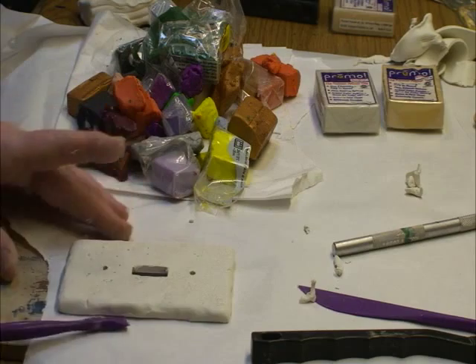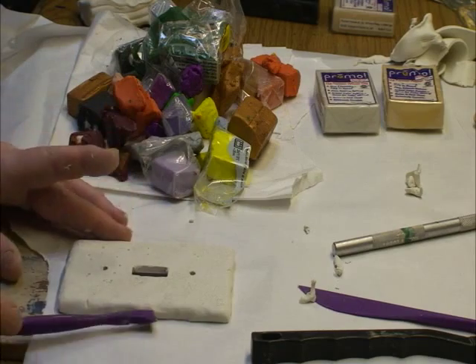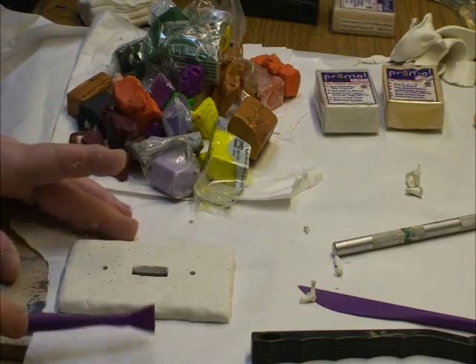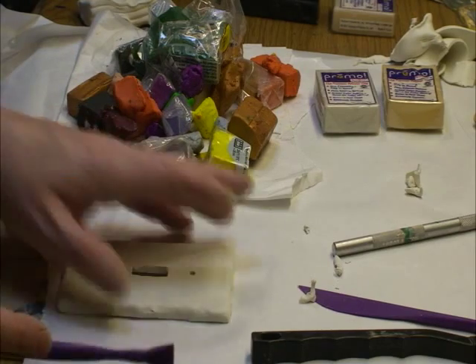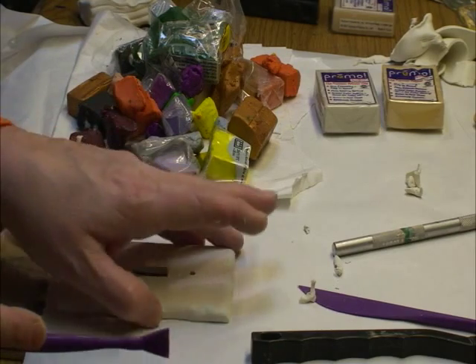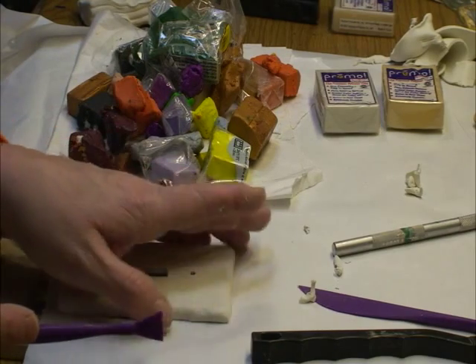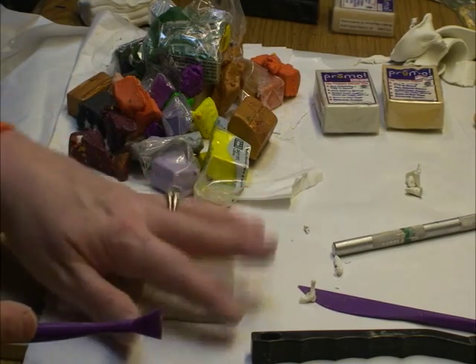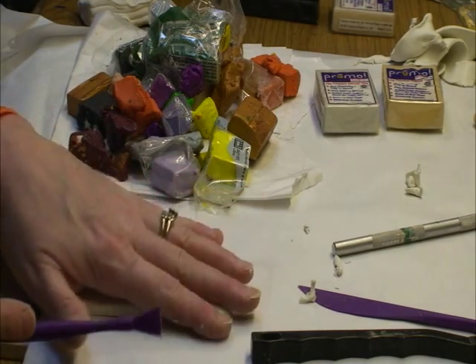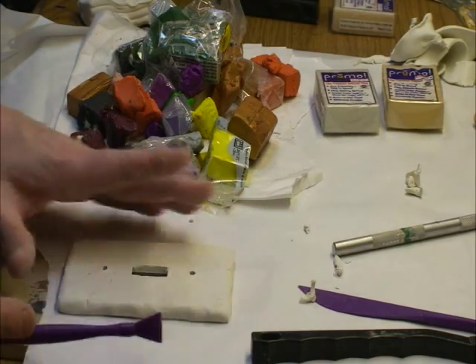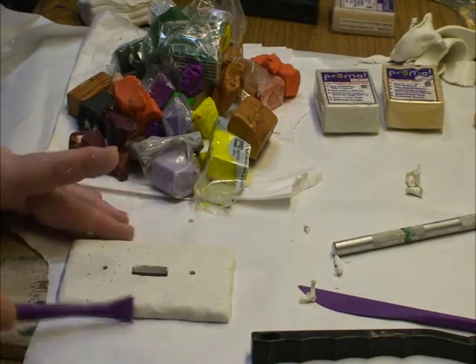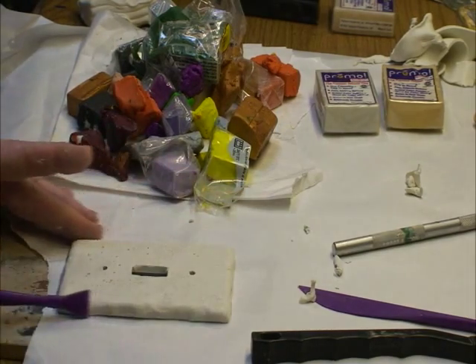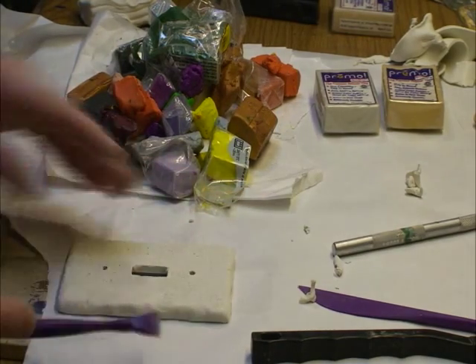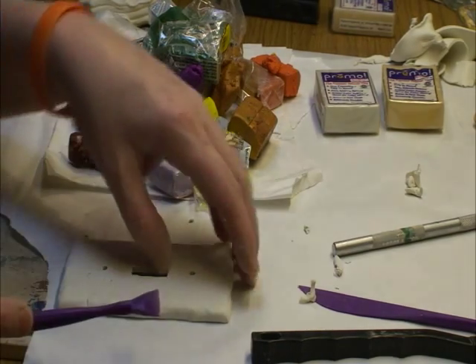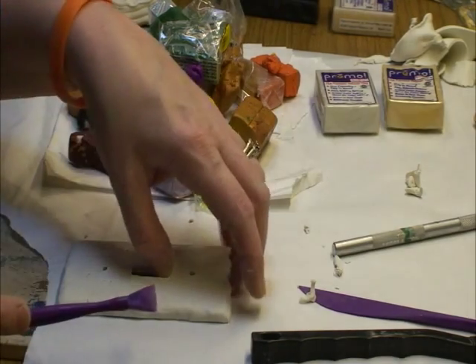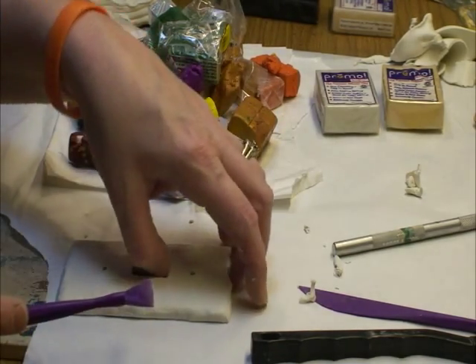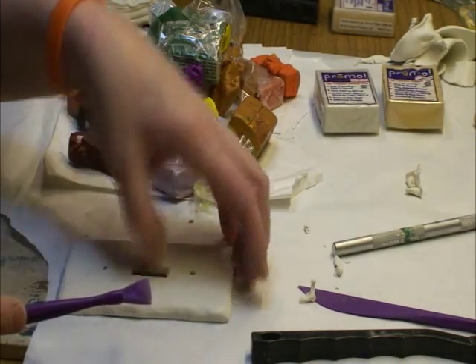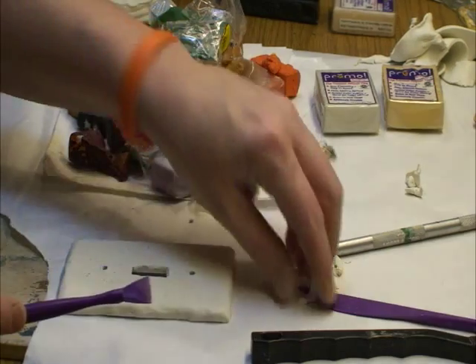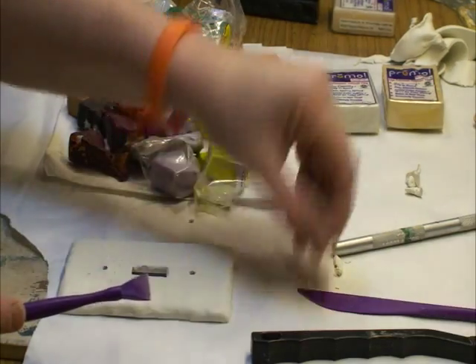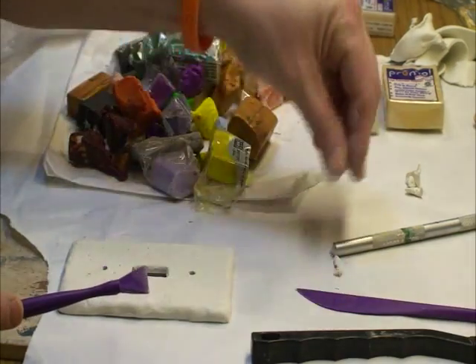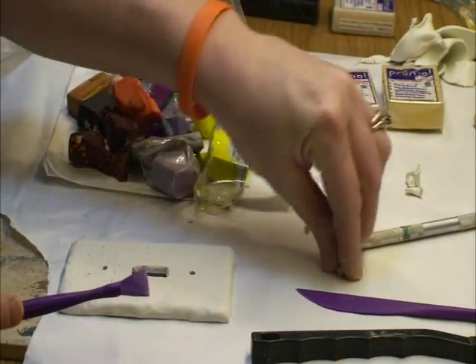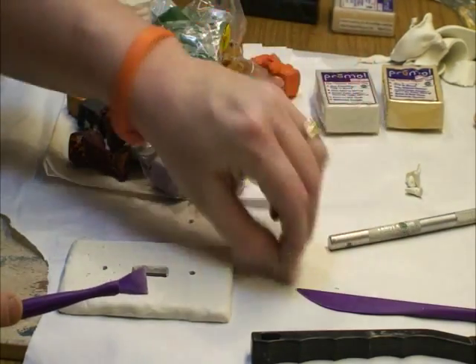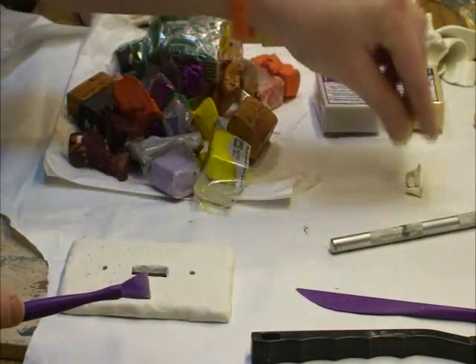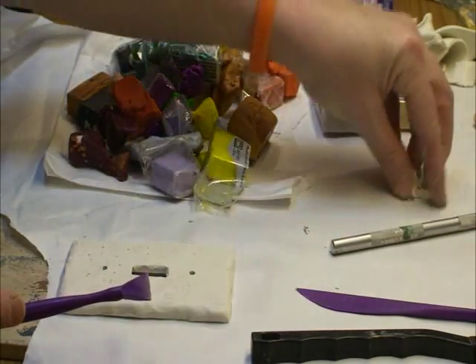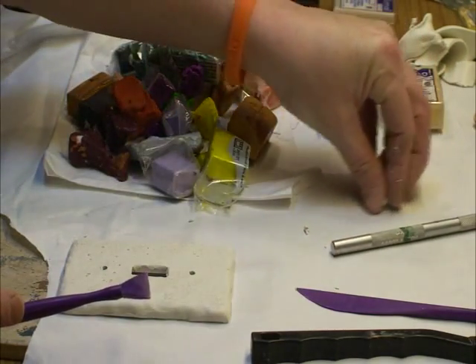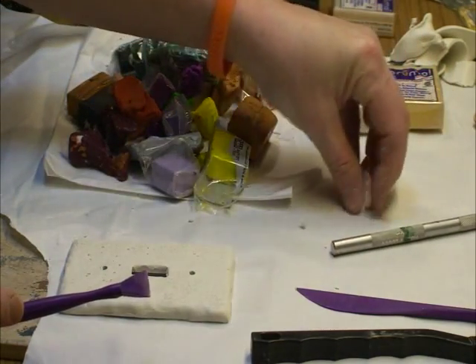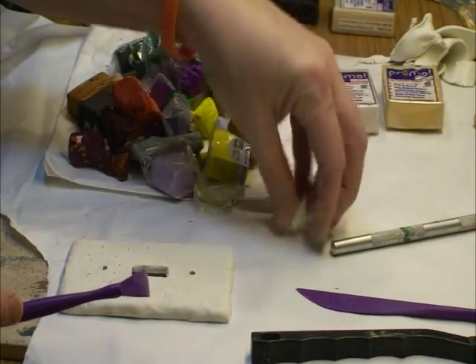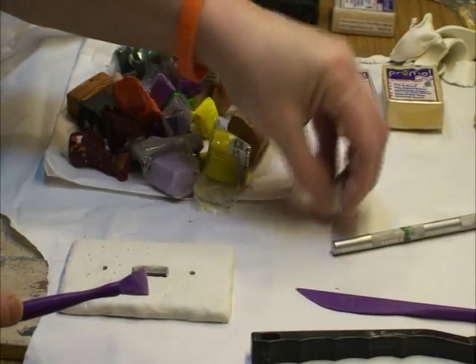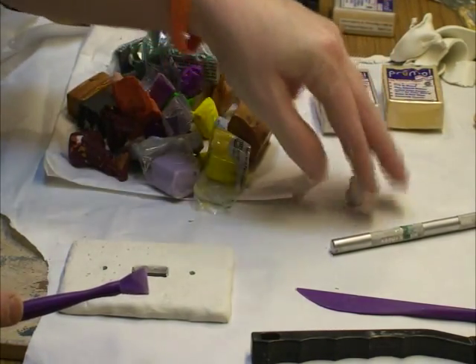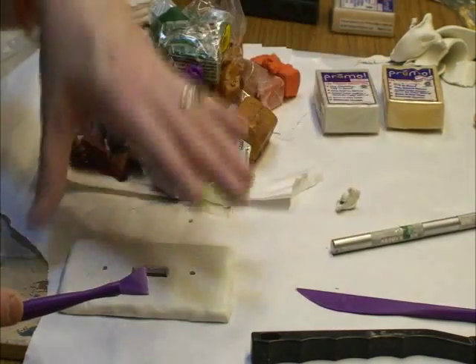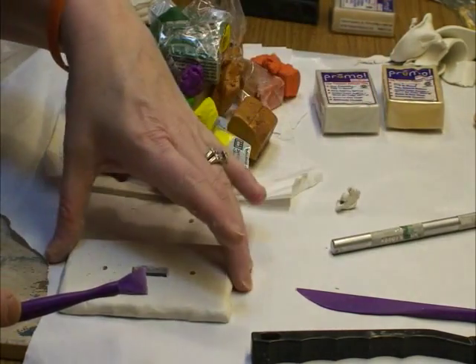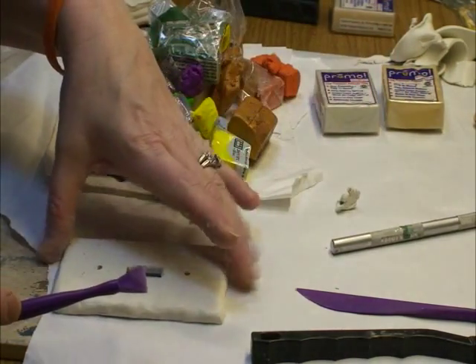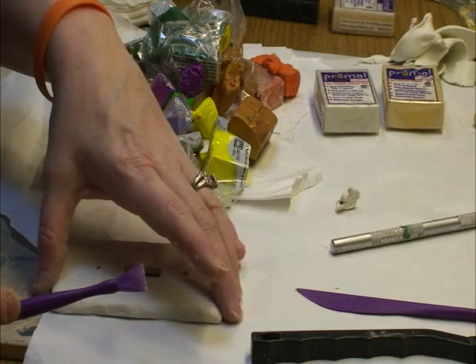Cook it for 20 minutes at 325°F — that's if you're using the kind of Sculpey I'm talking about, original Sculpey — and you don't want it to have a burnt look.